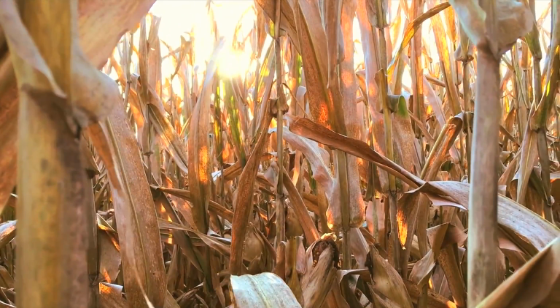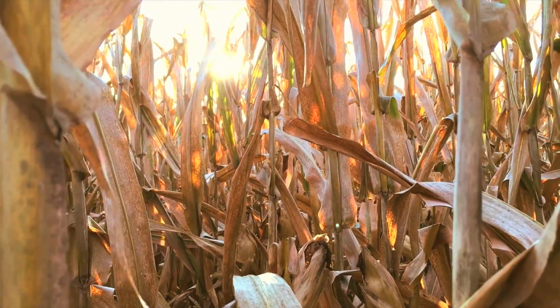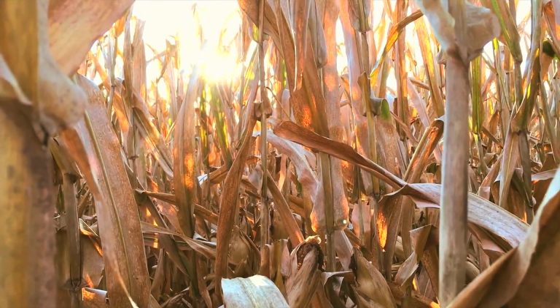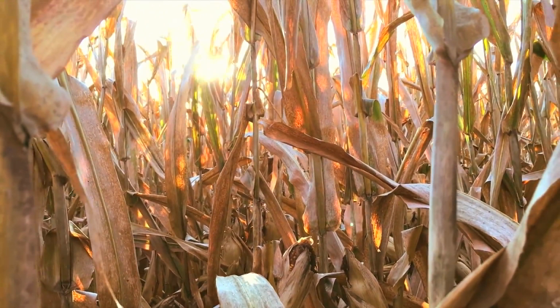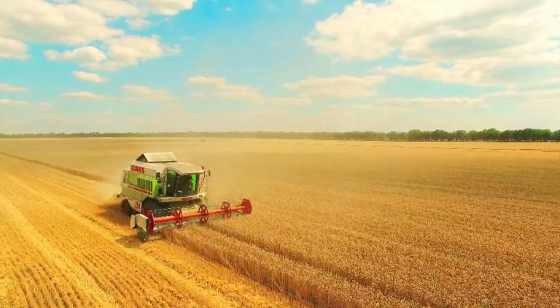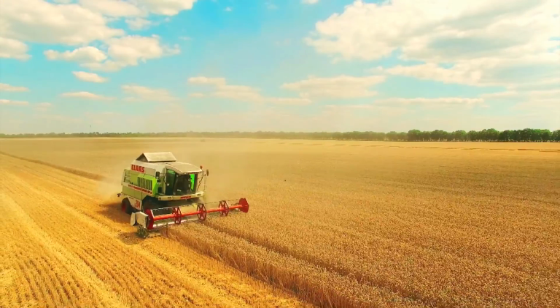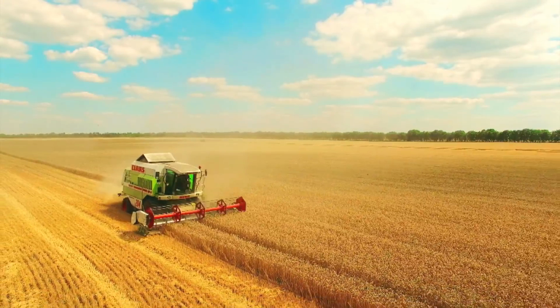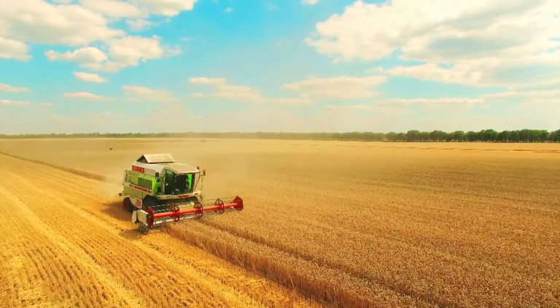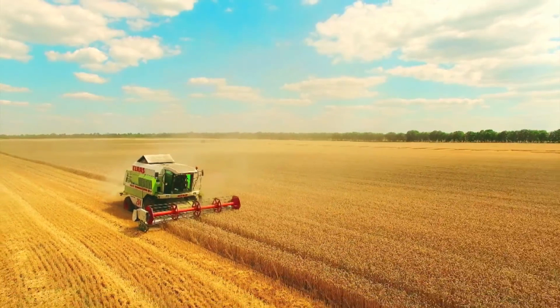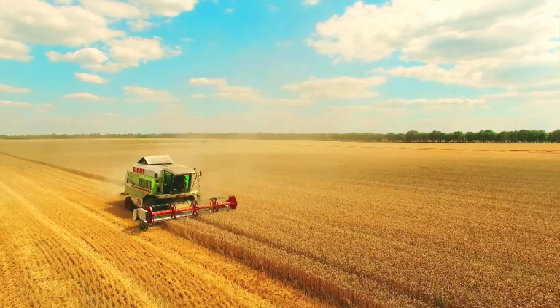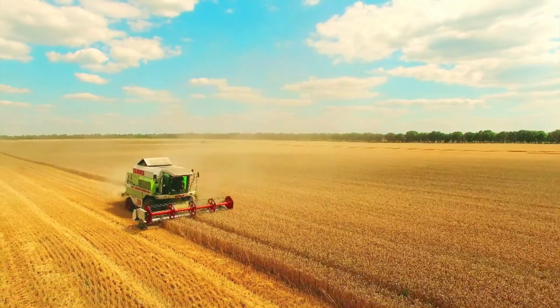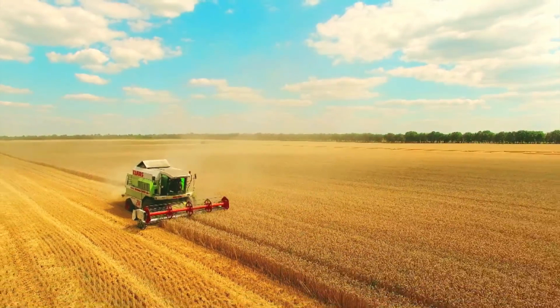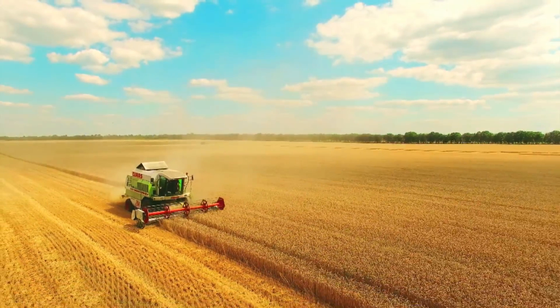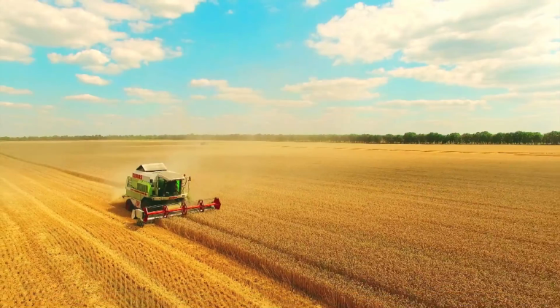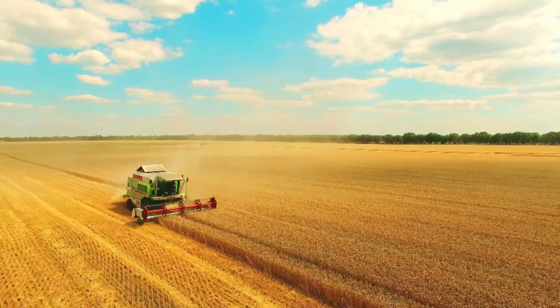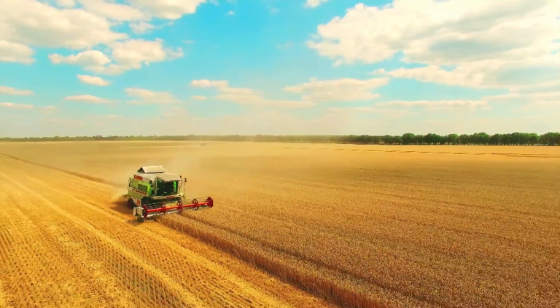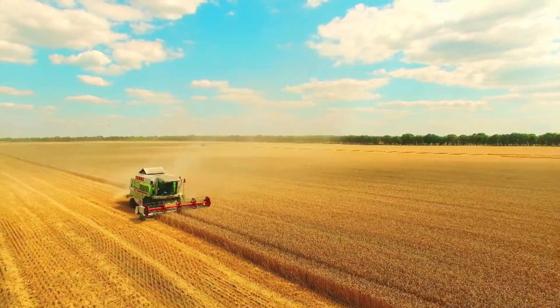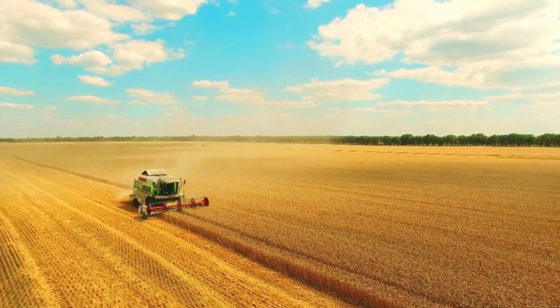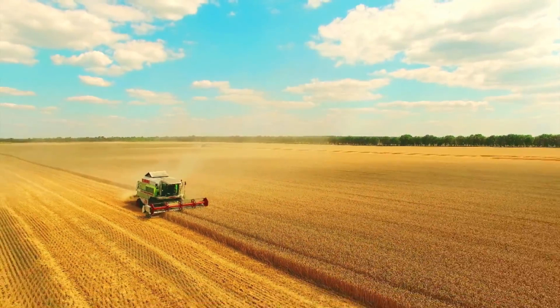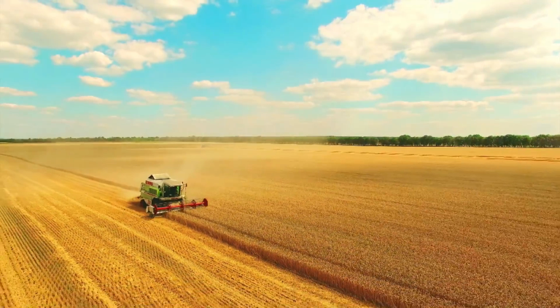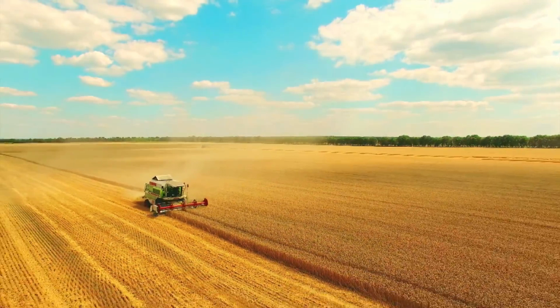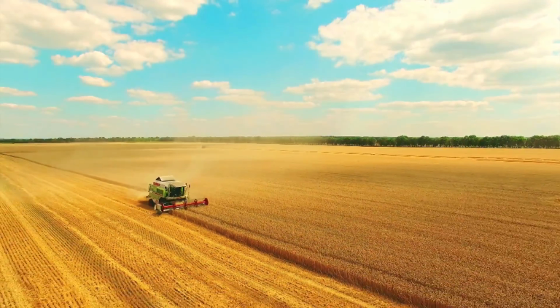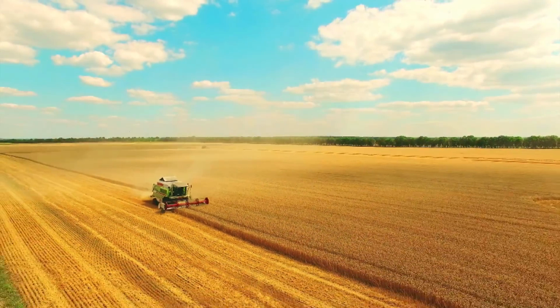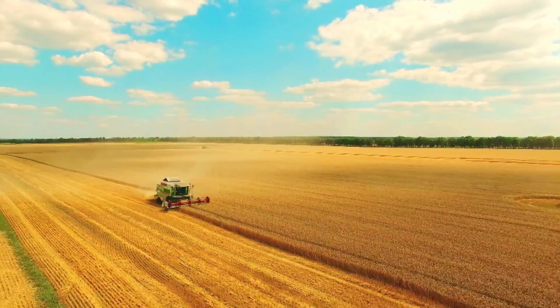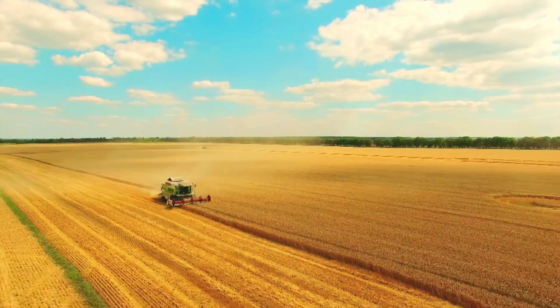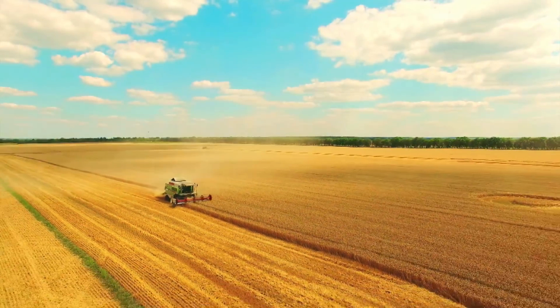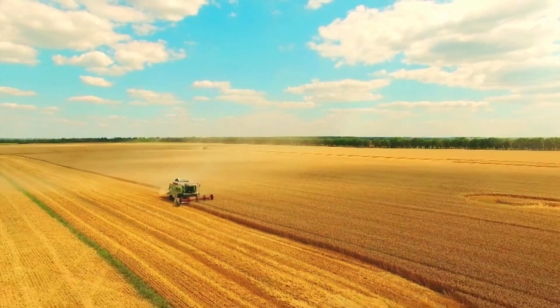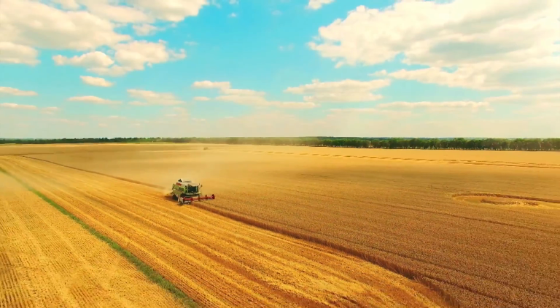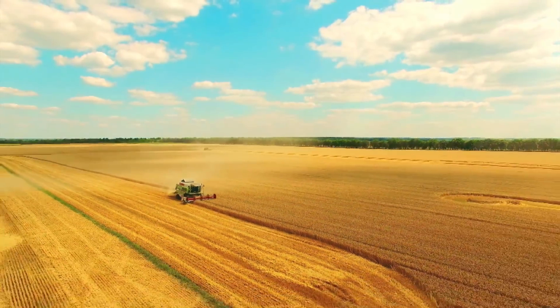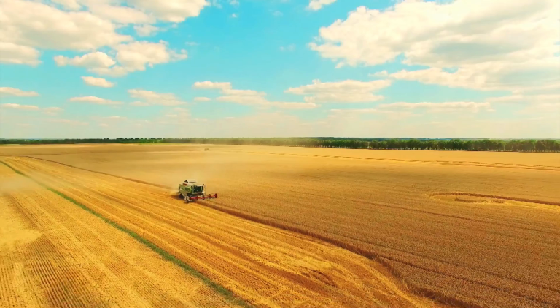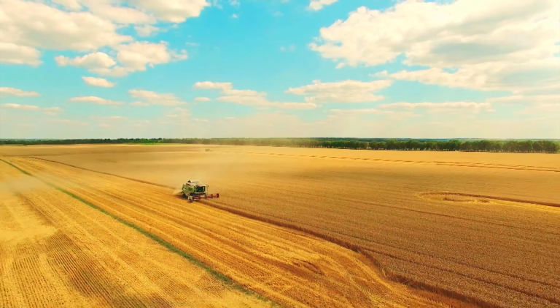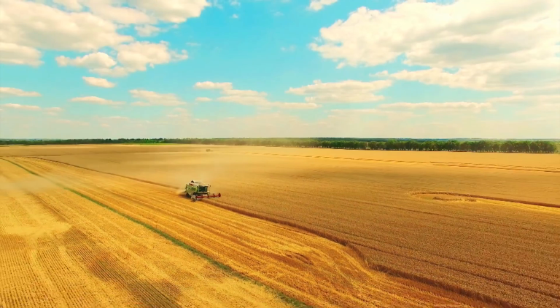Asteroid is our flagship product, but we have a diverse portfolio of products under development. We're excited about our vision of bringing new, improved versions of trusted products to growers across the world.